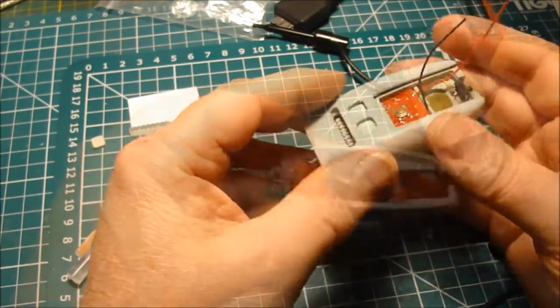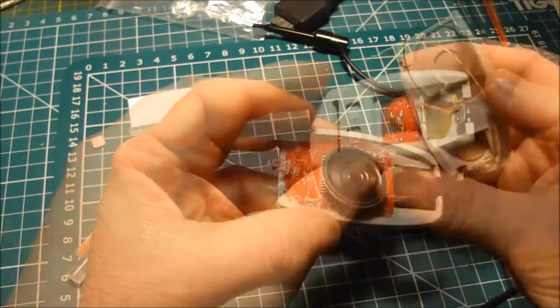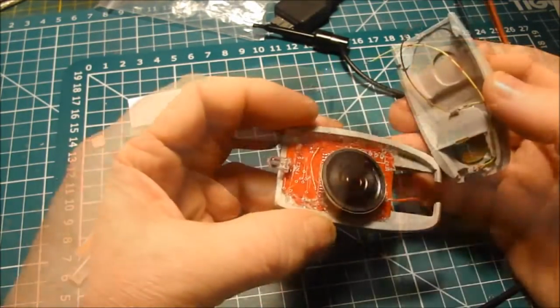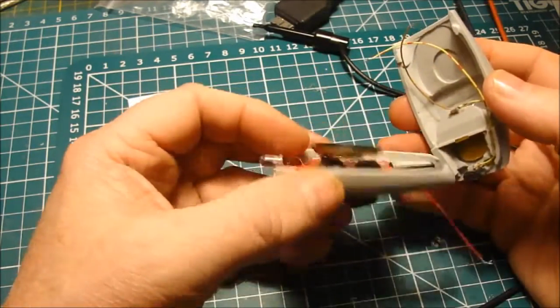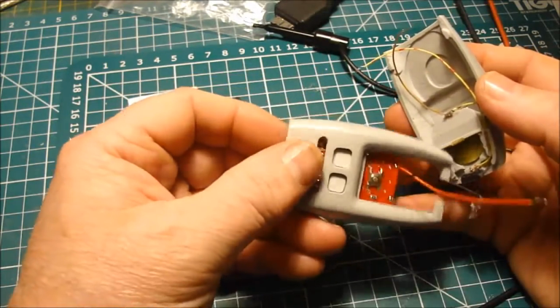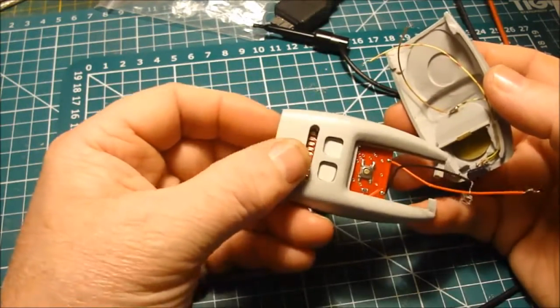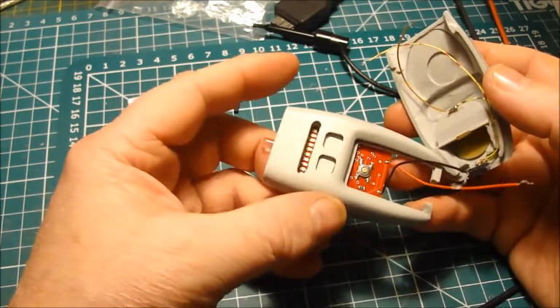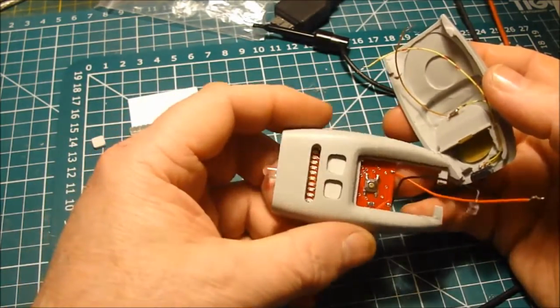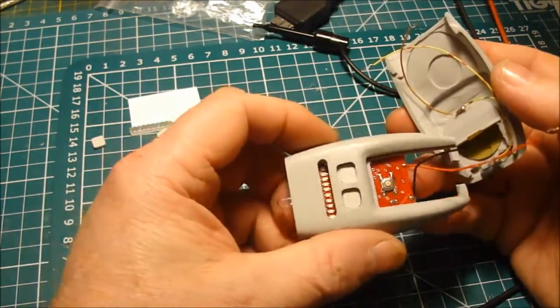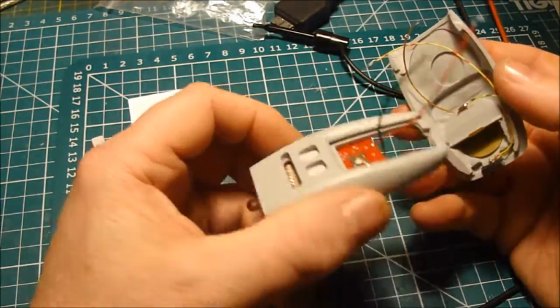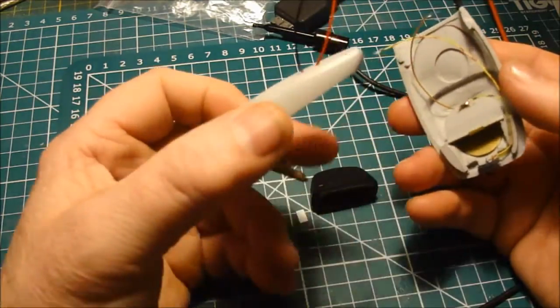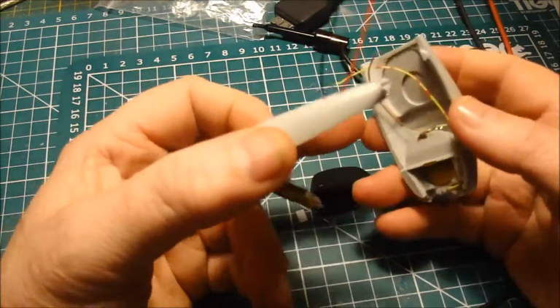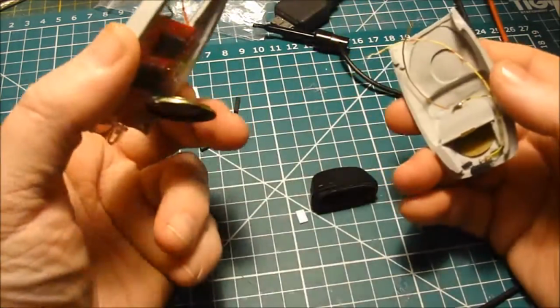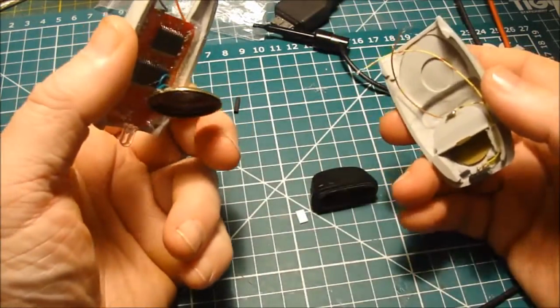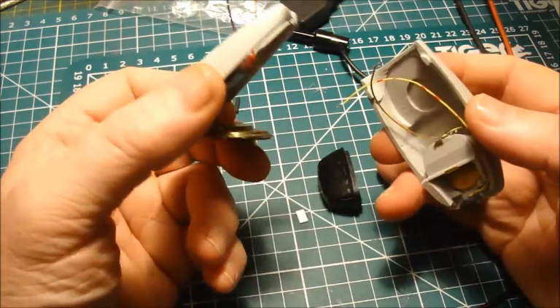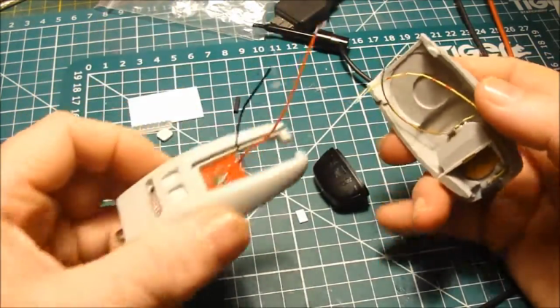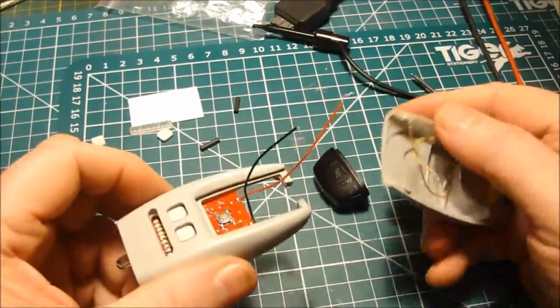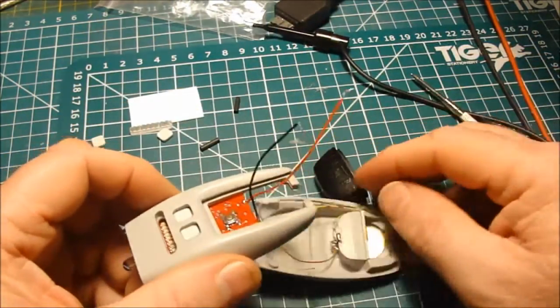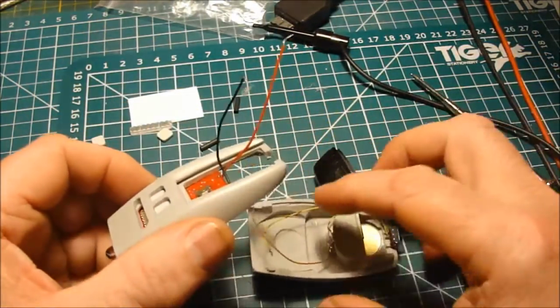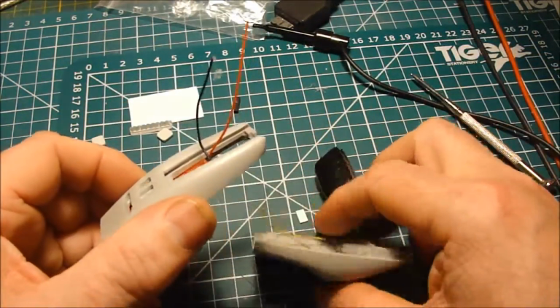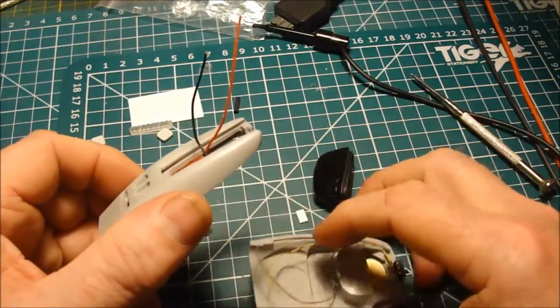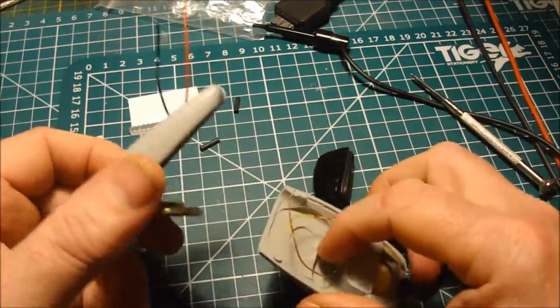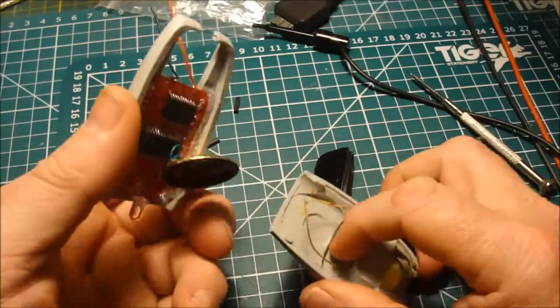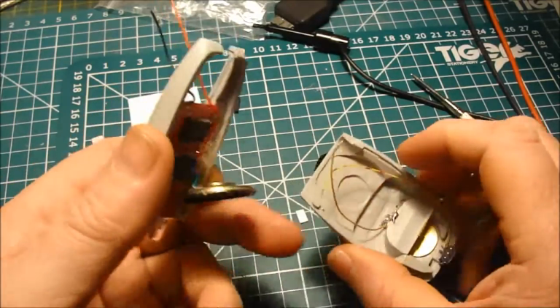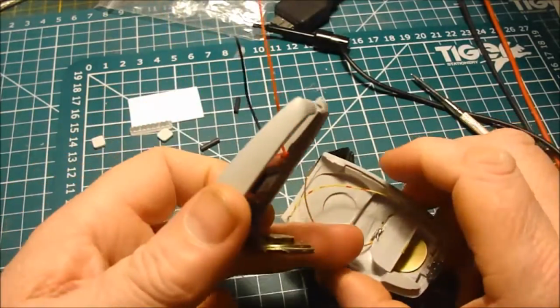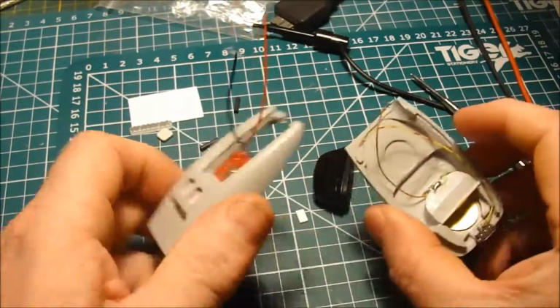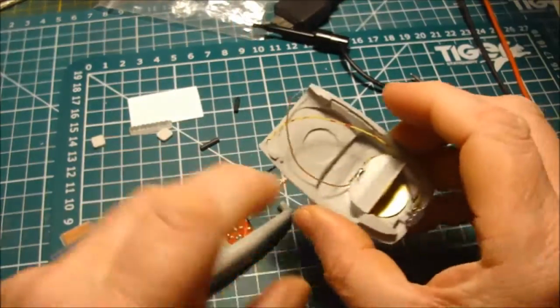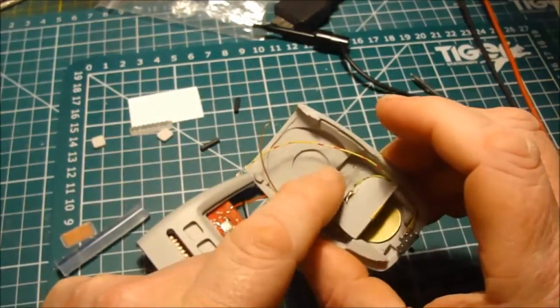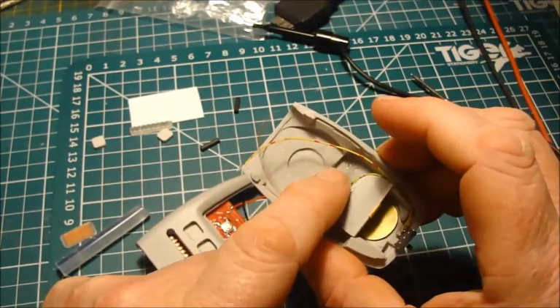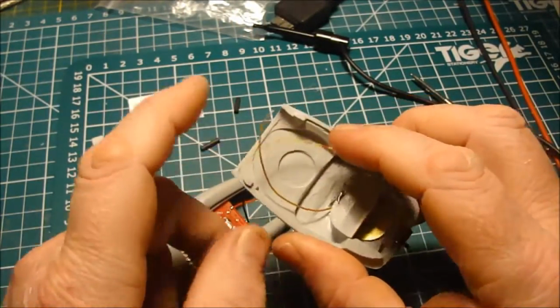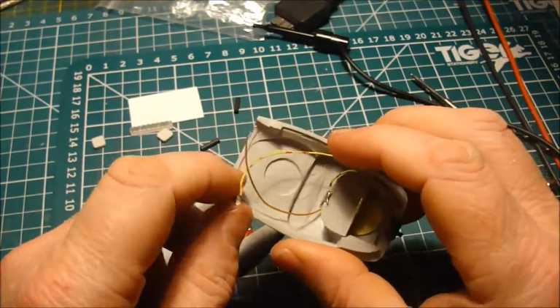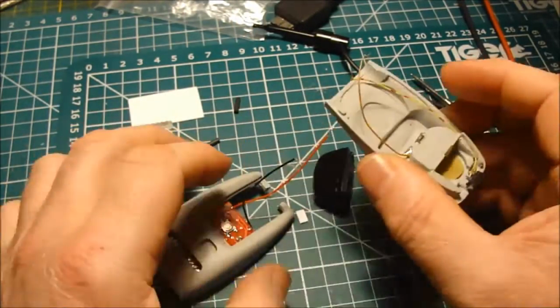The next thing I want to do is to wire the circuit board to the power point, because all this wiring can be wrapped up into the bottom here to keep it out of the way.